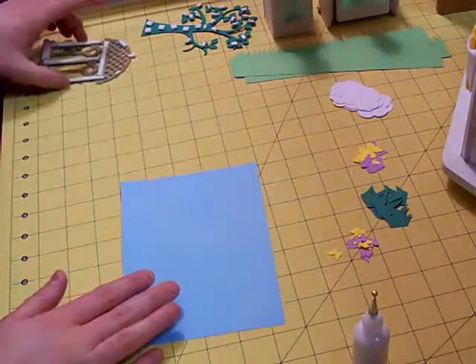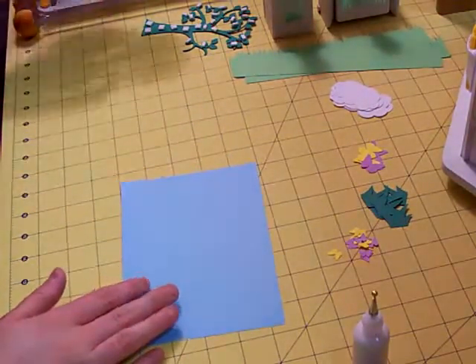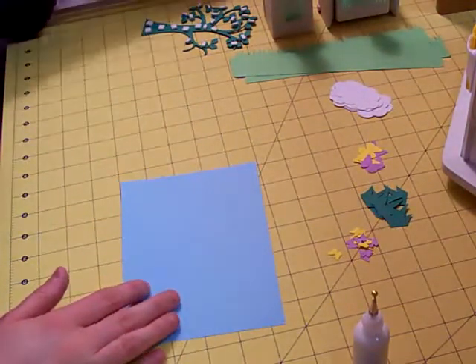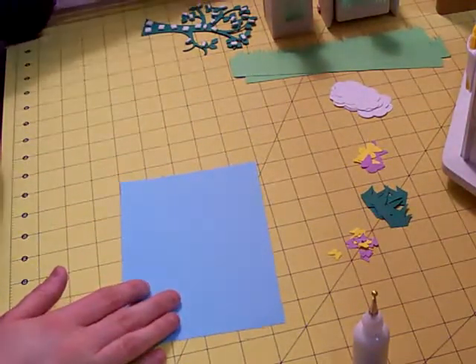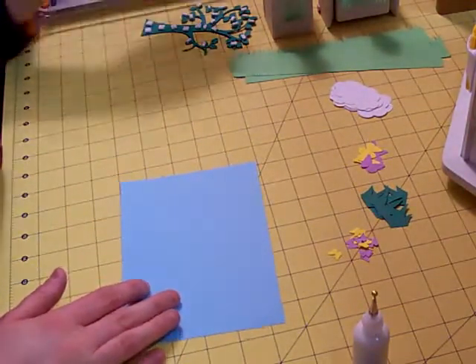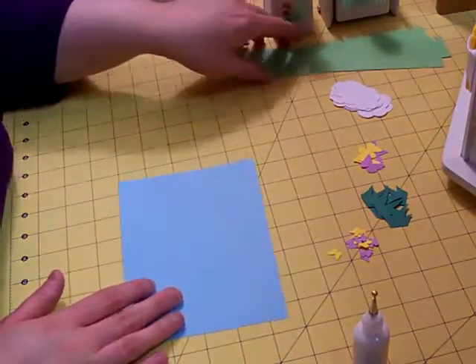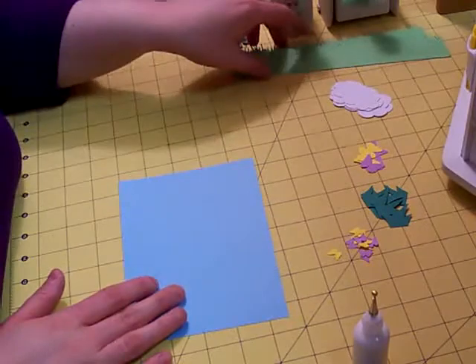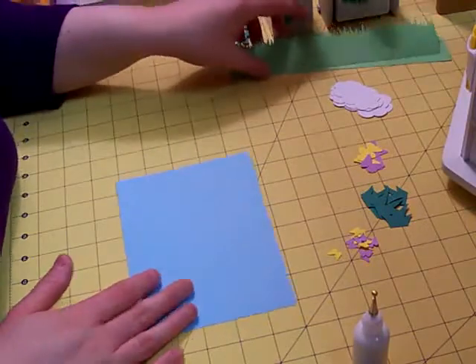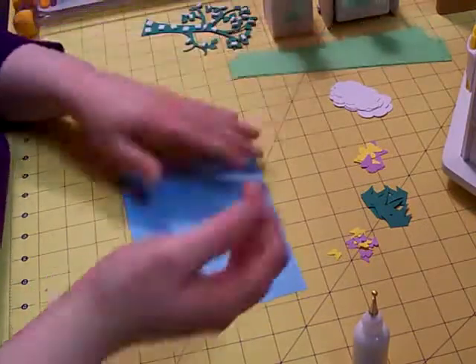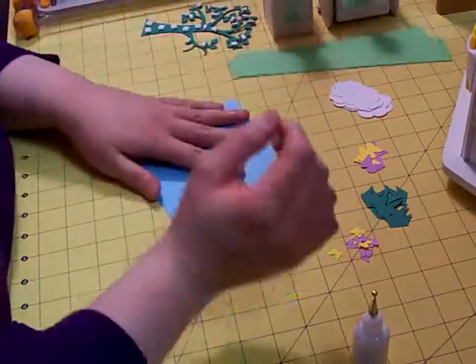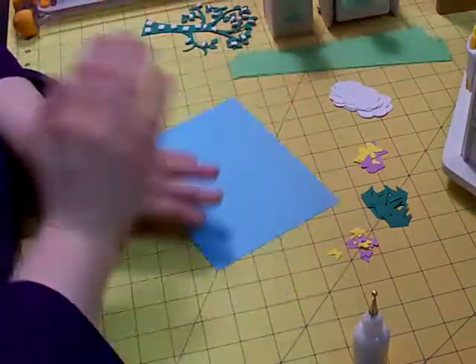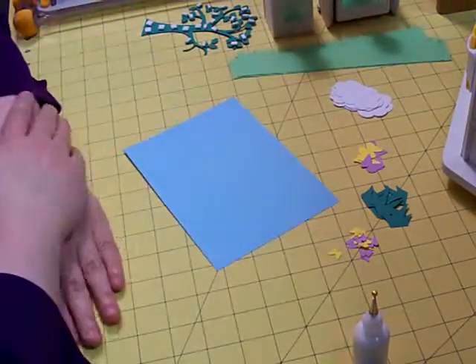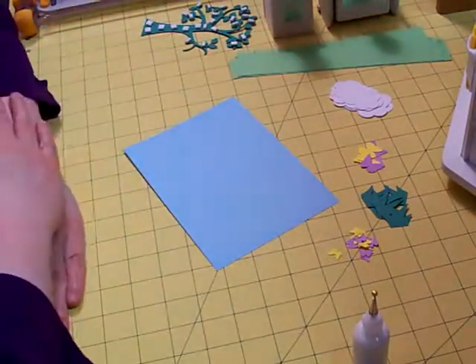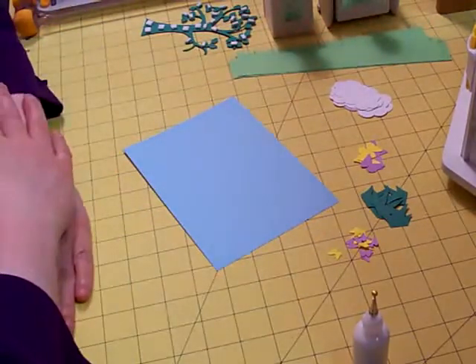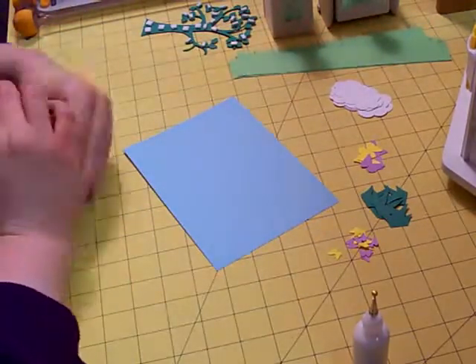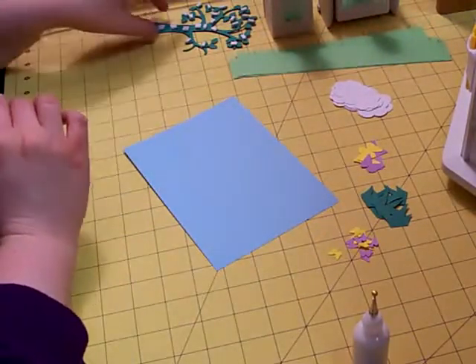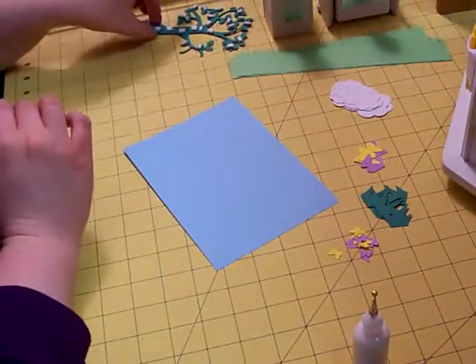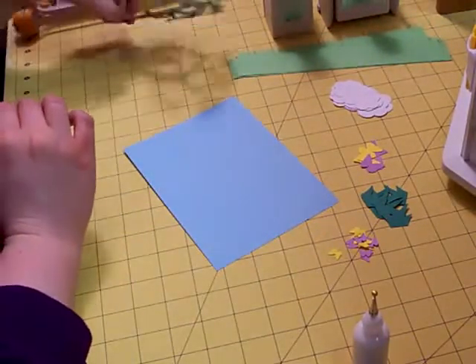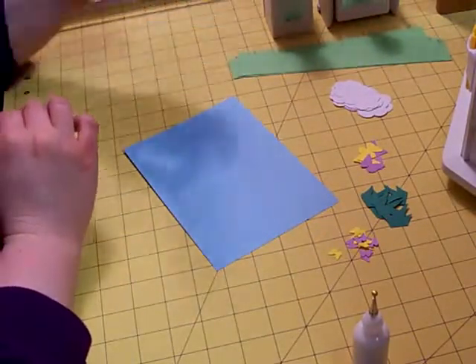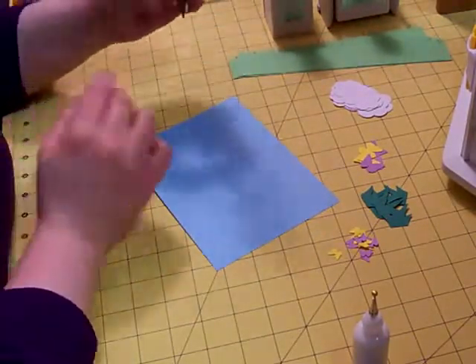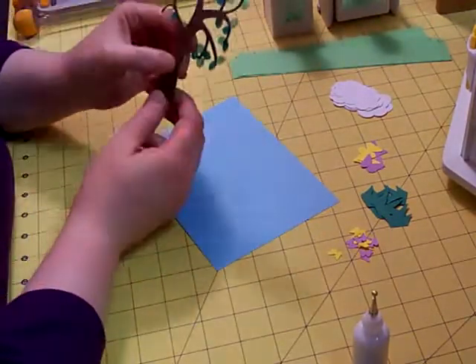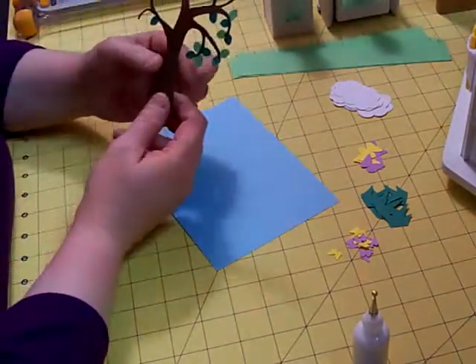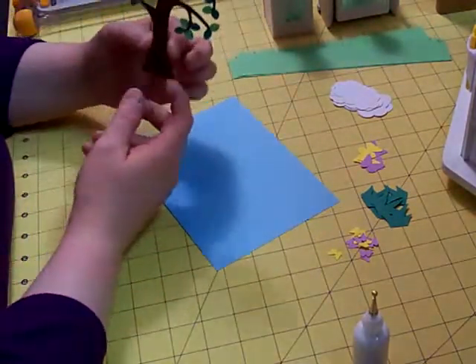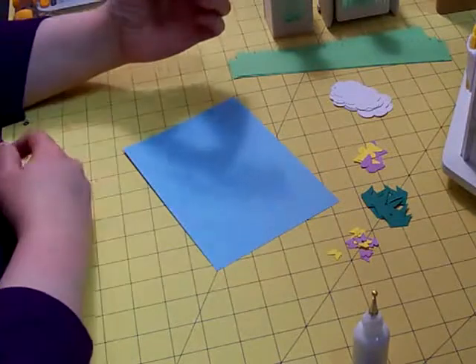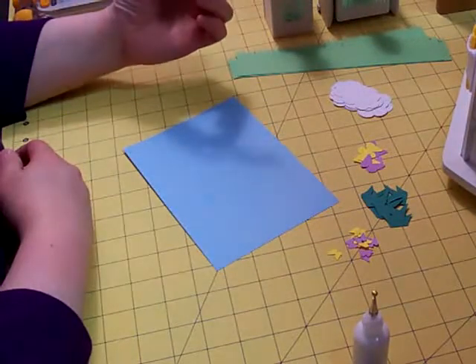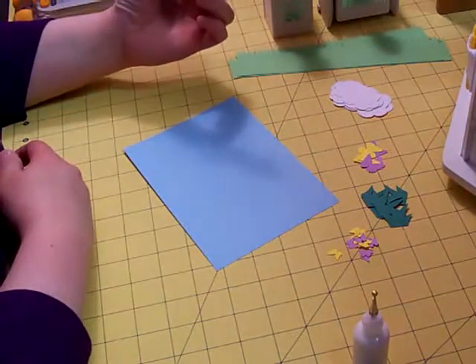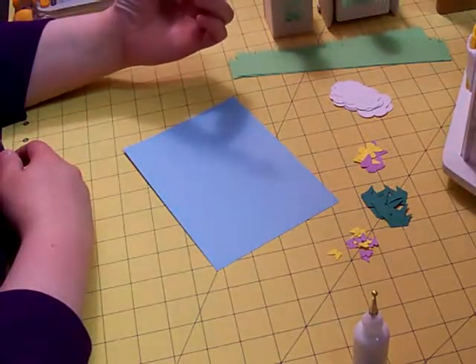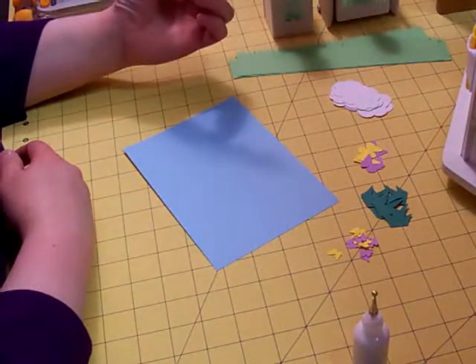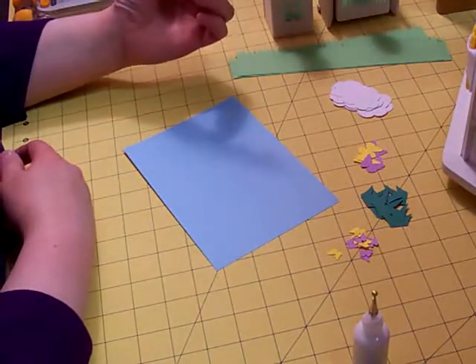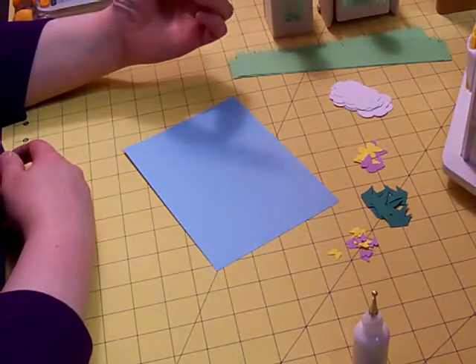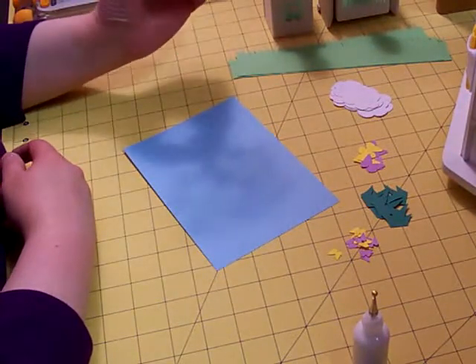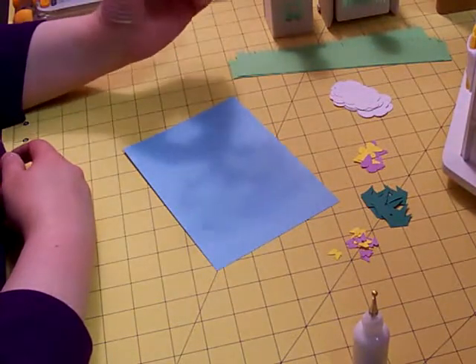I put him in the living room and he just broke his way free. So what I want to do is create a little scene. We're going to be using this tree from Serenade, which is one of my favorite trees. I love it.